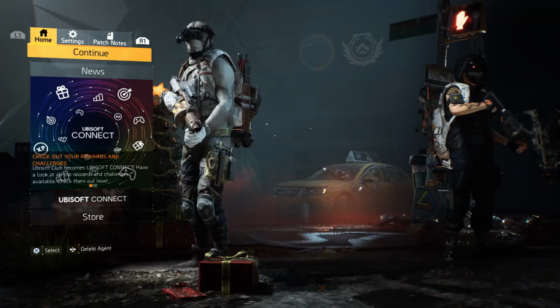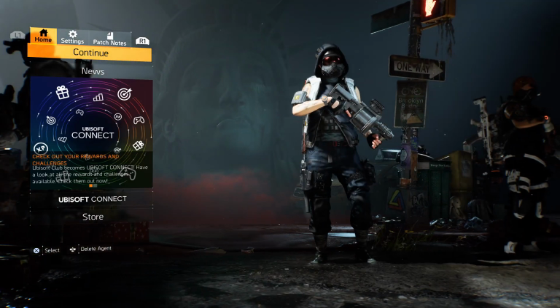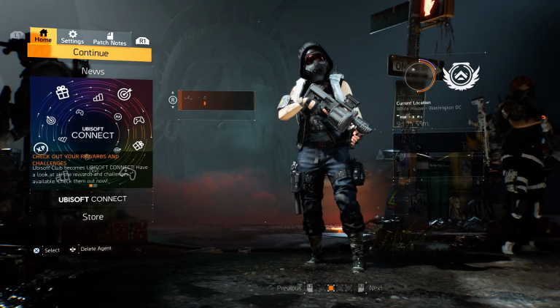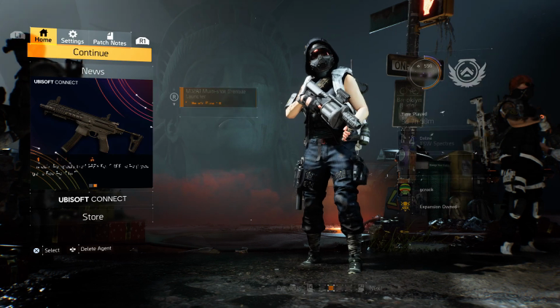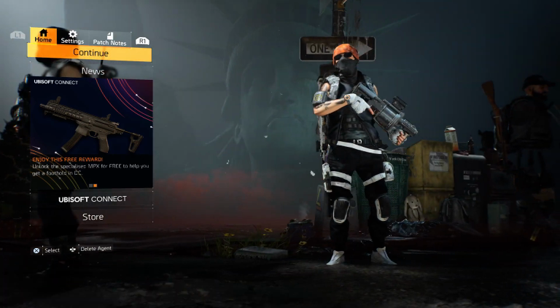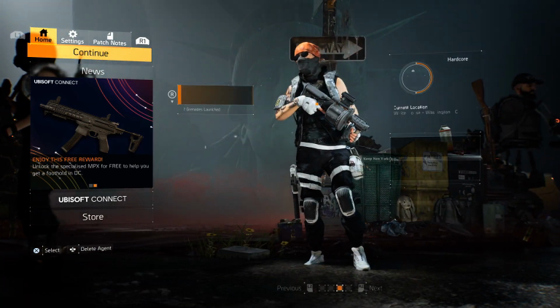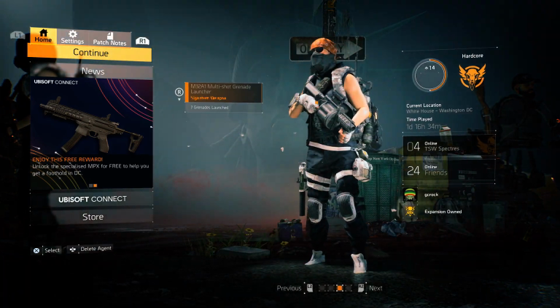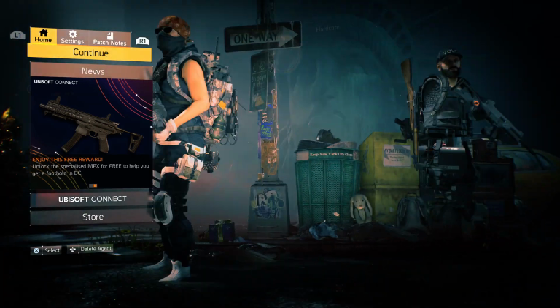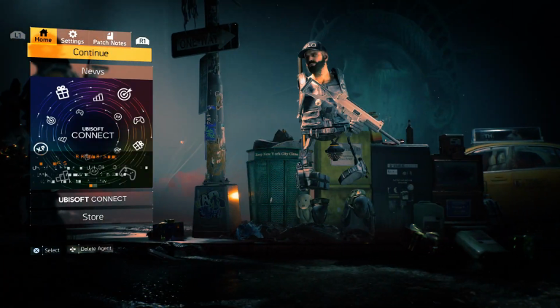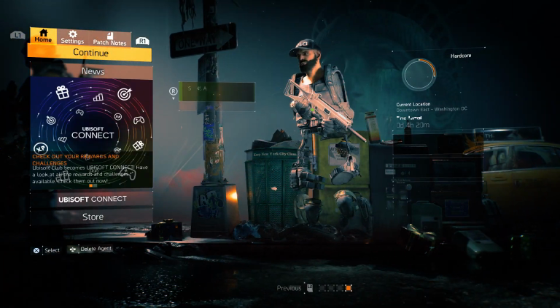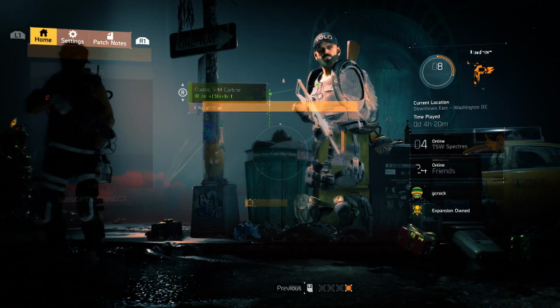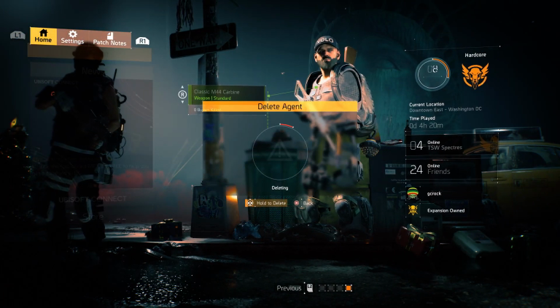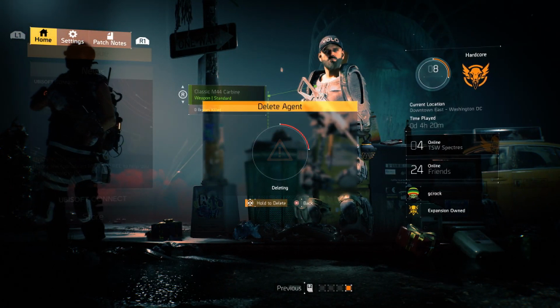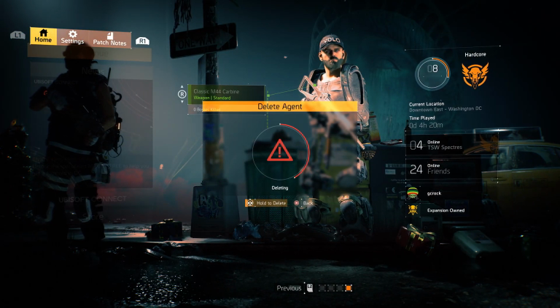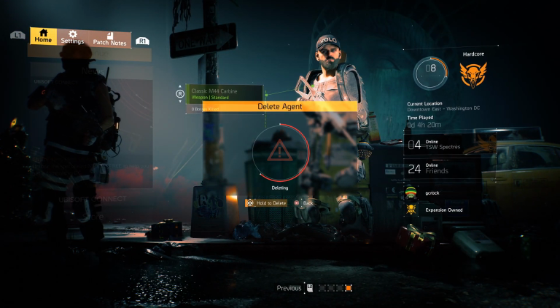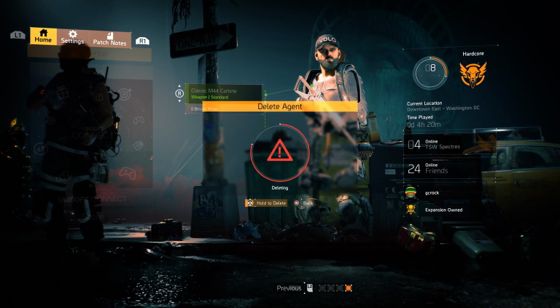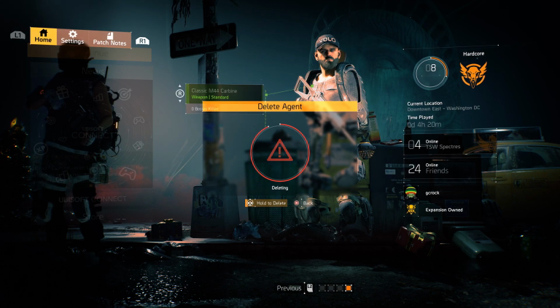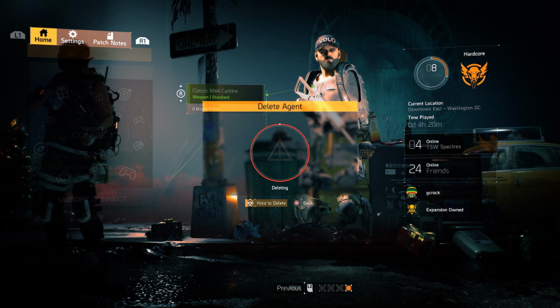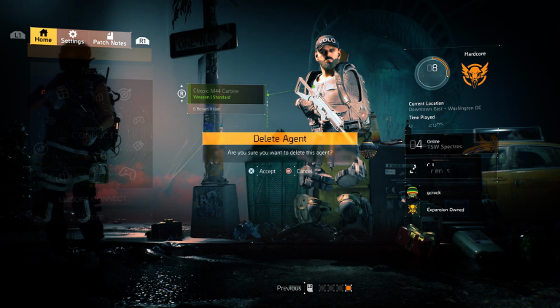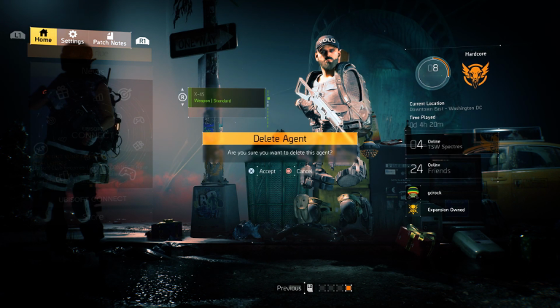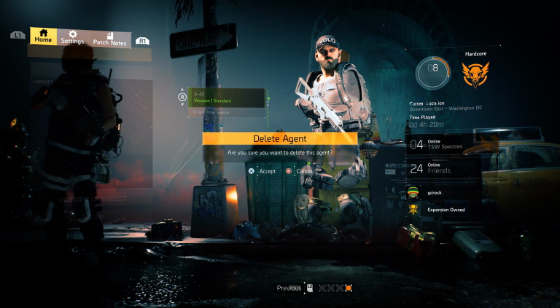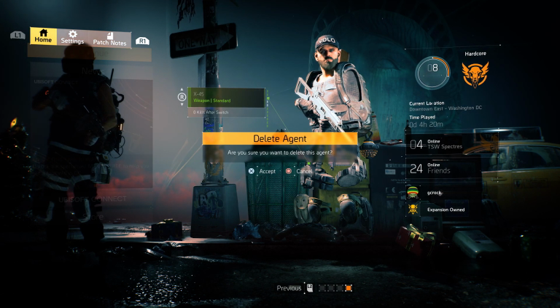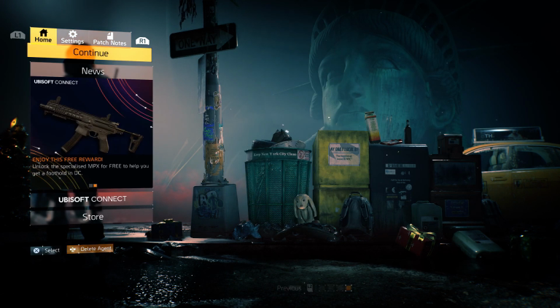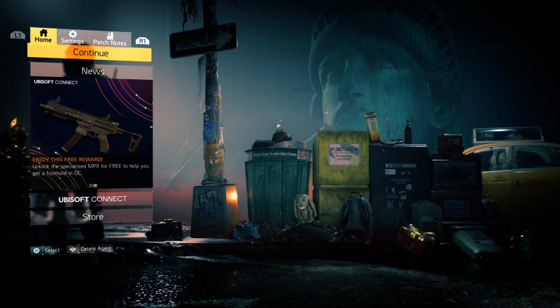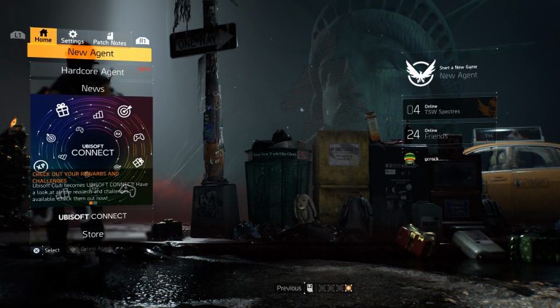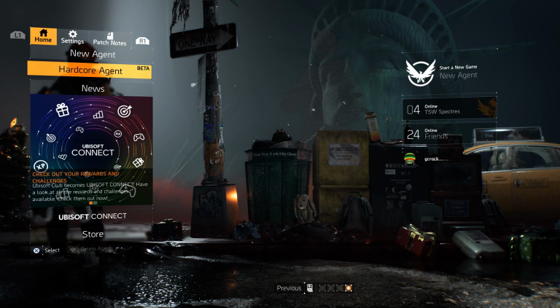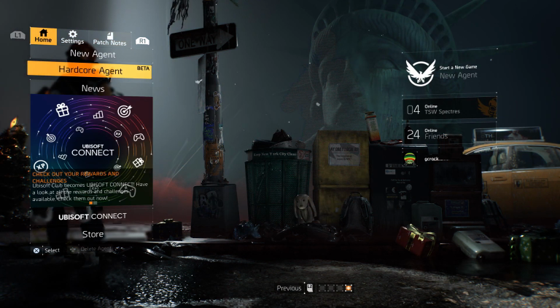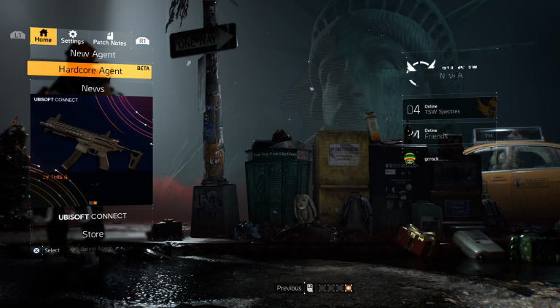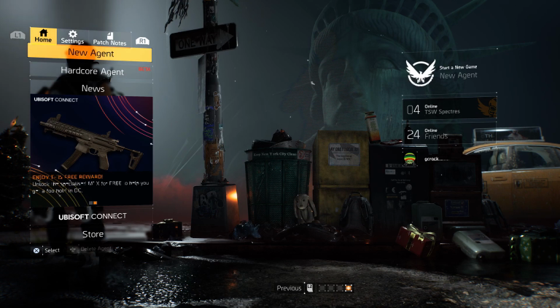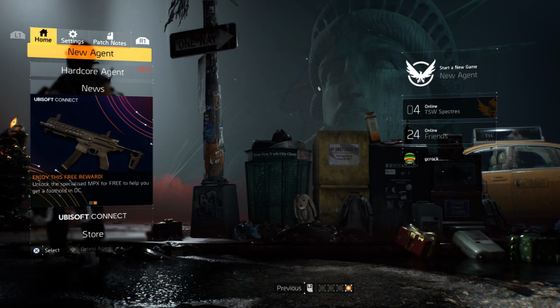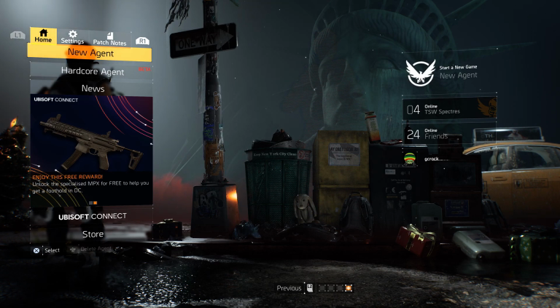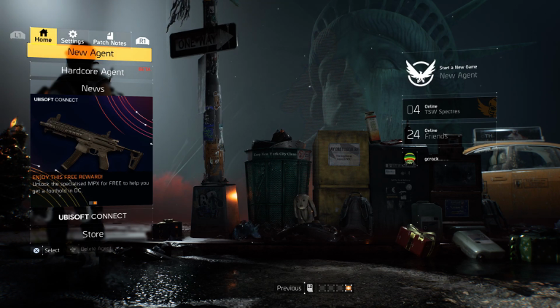What you're also going to want to do is have a spare character slot. I didn't have one so I just deleted an invisible hardcore character that I didn't use anymore. With a spare slot, just start a new agent and make sure that it is not a hardcore one as it won't work with that.